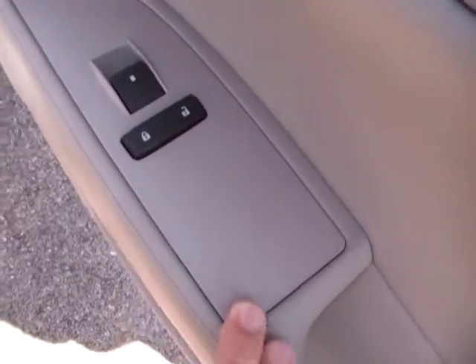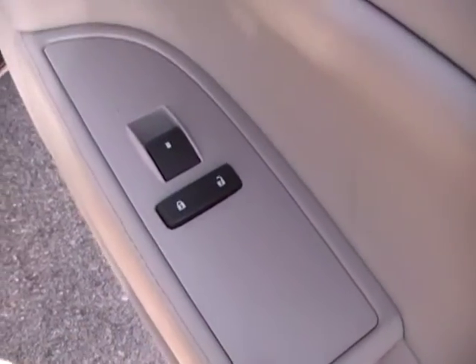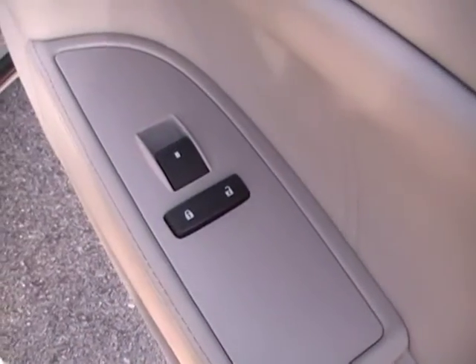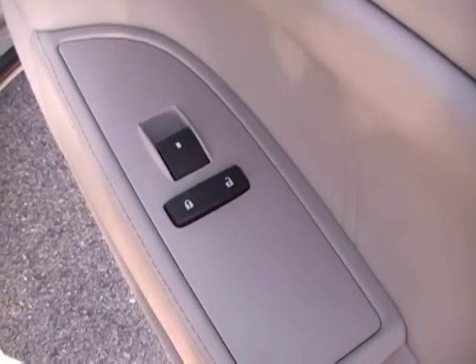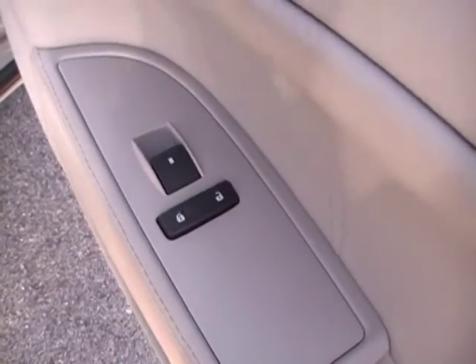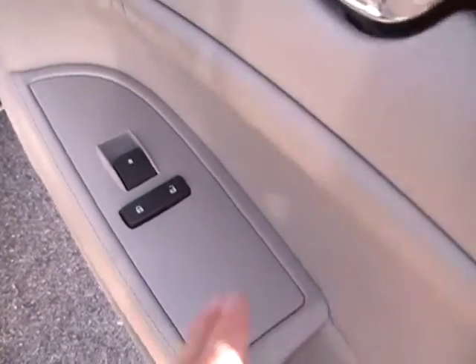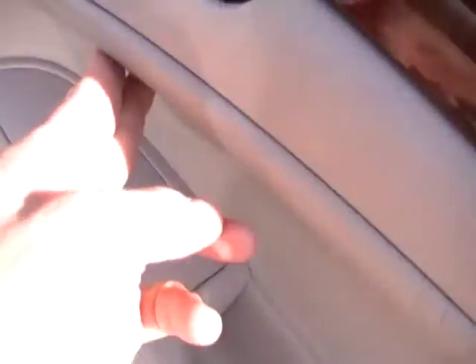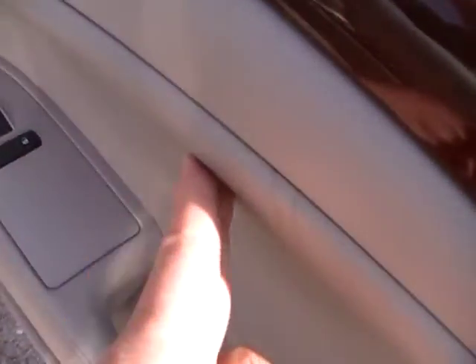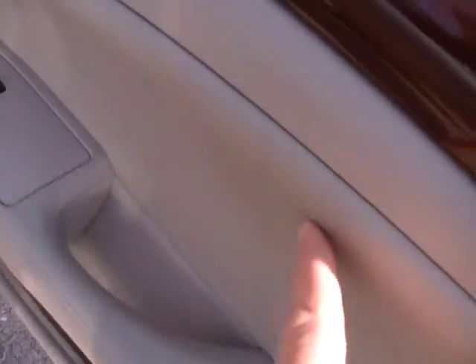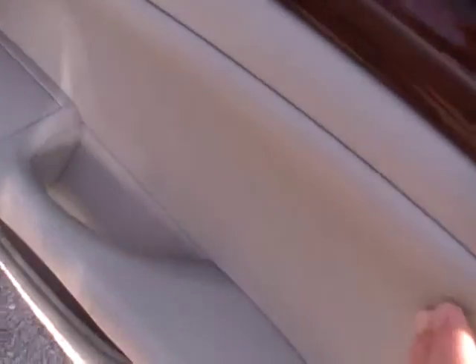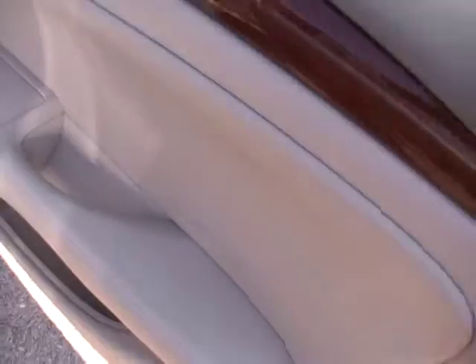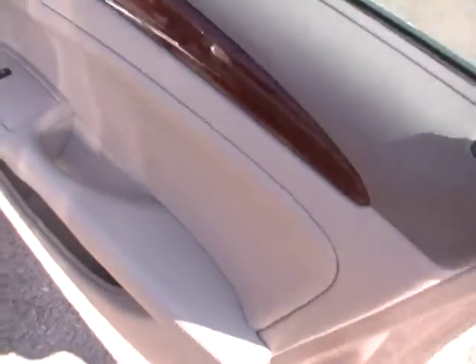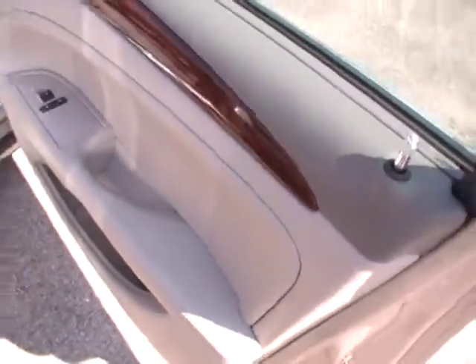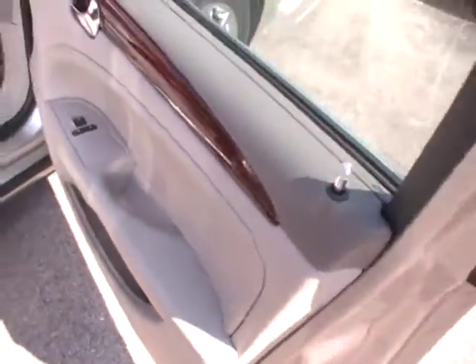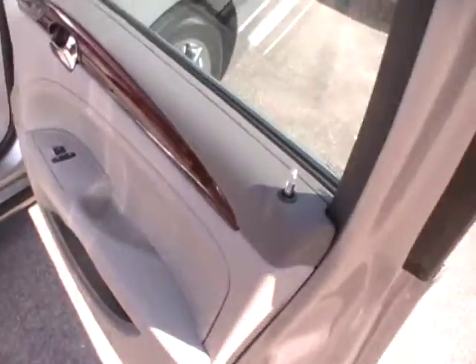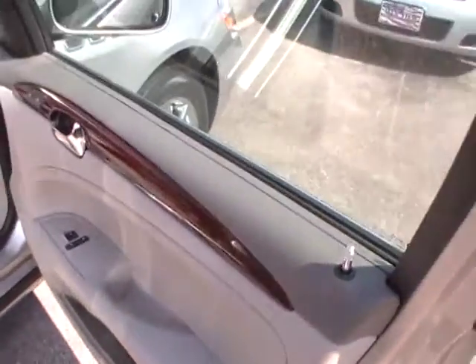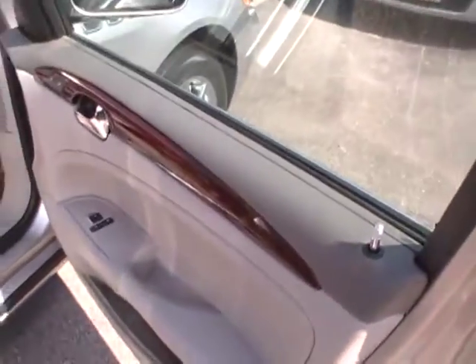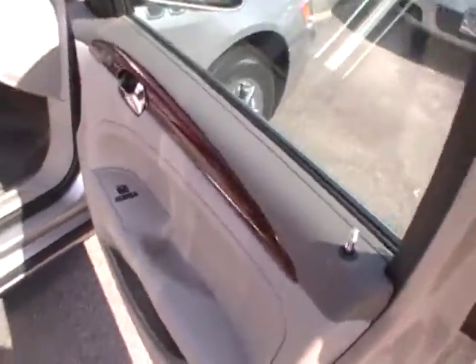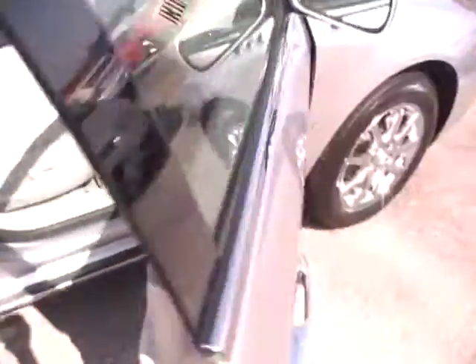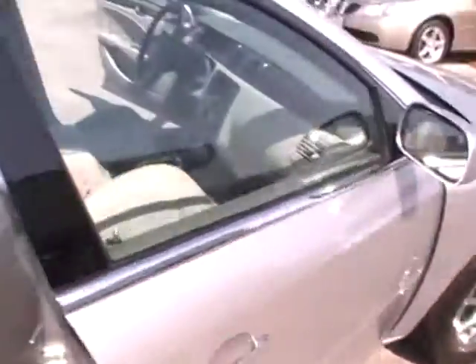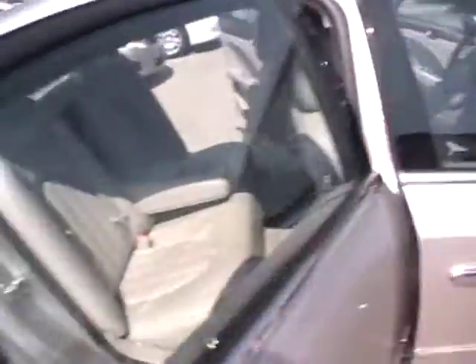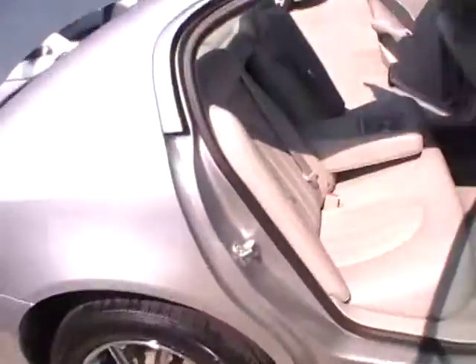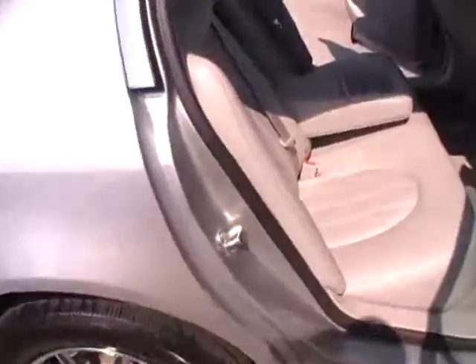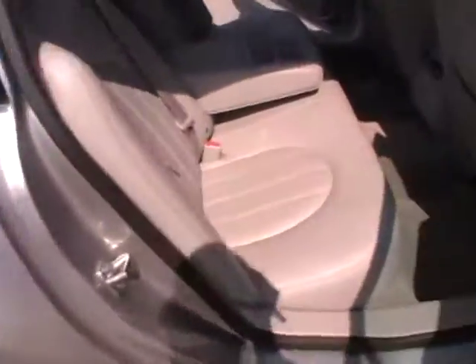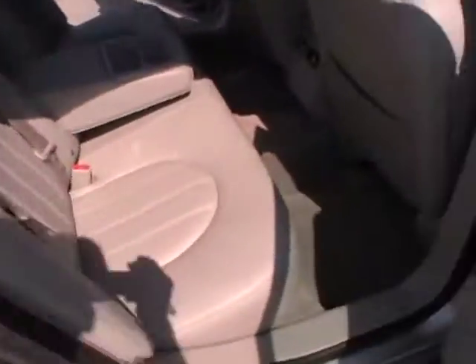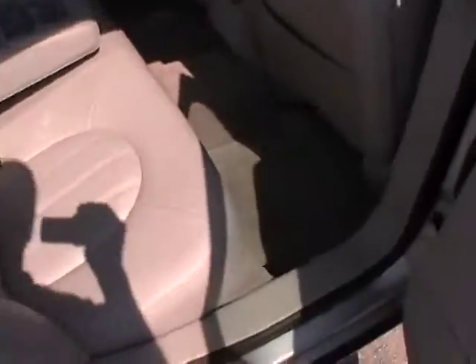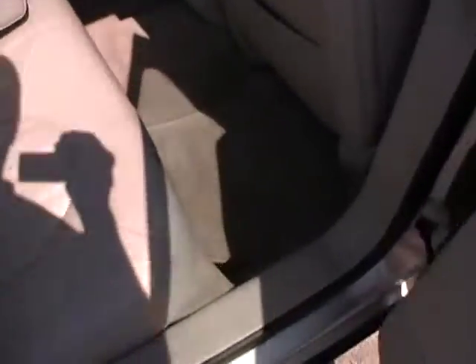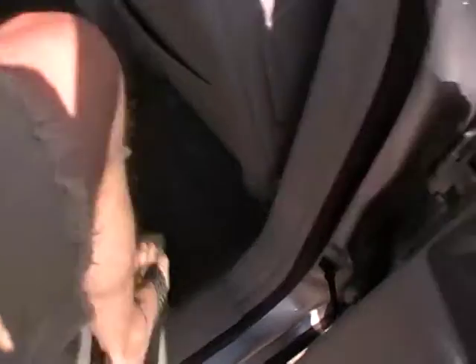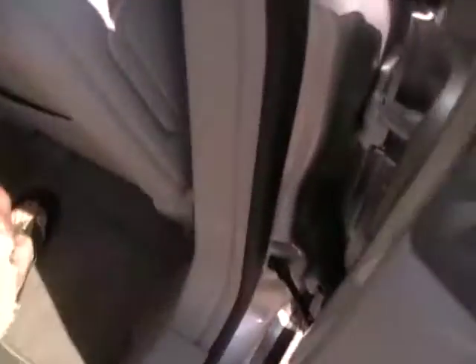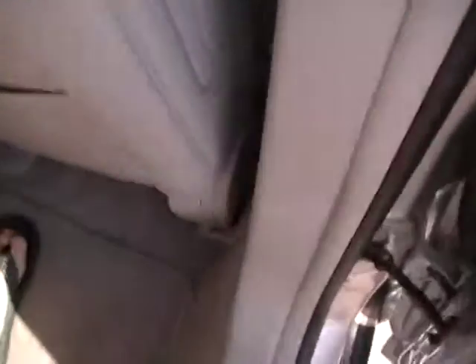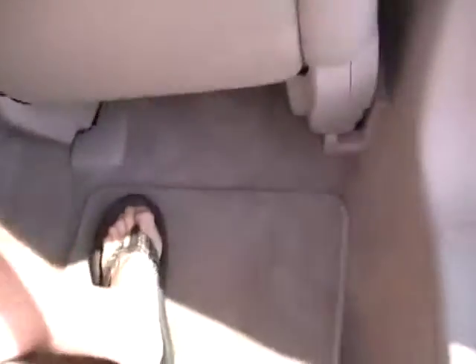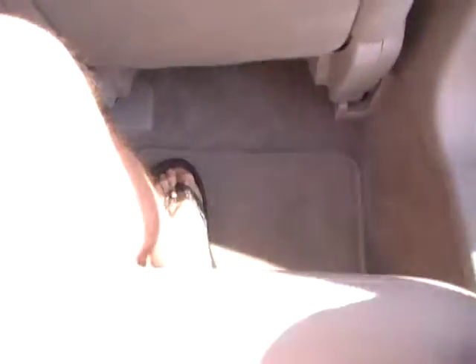Gorgeous dove gray leather interior with heated front driver and passenger seats. Love the trim and the attention to detail. Leather in the door panel as well, and wood grain — all the features you're looking for in a luxury automobile.